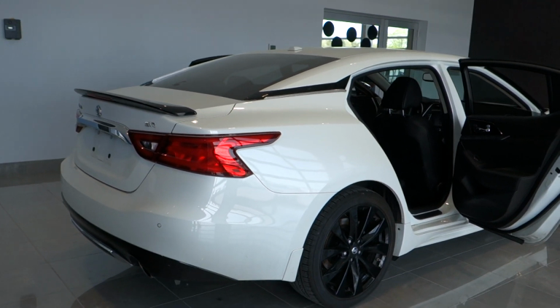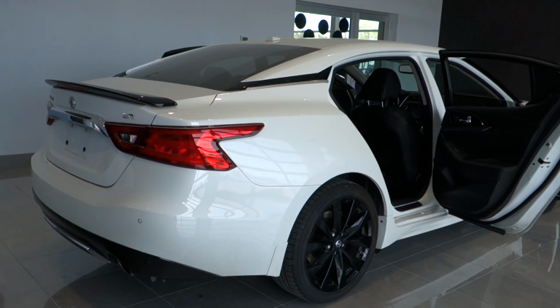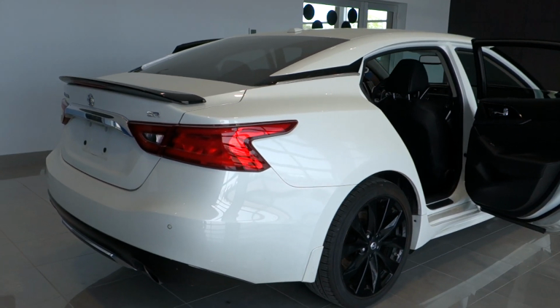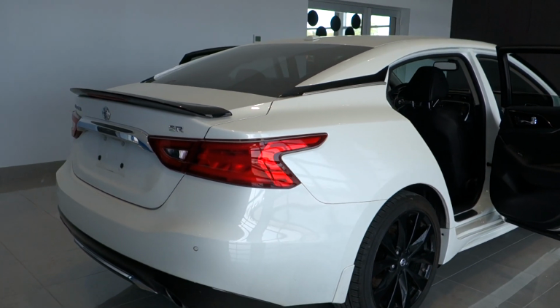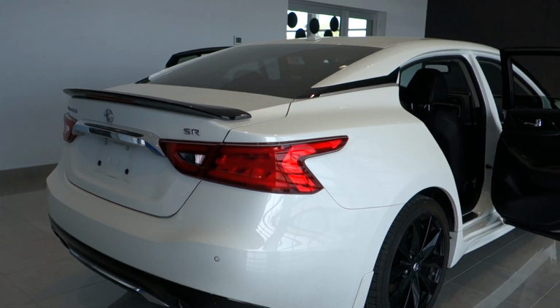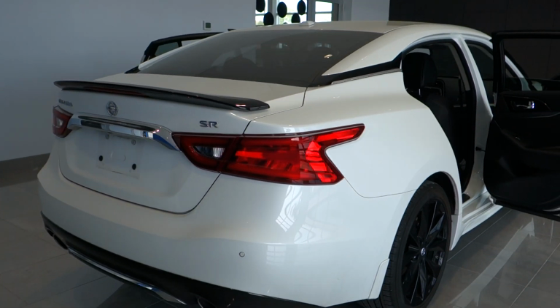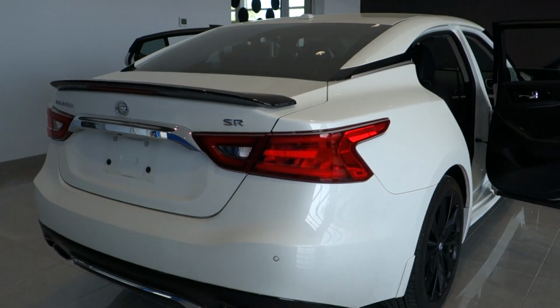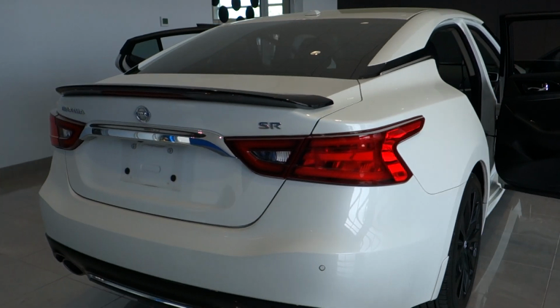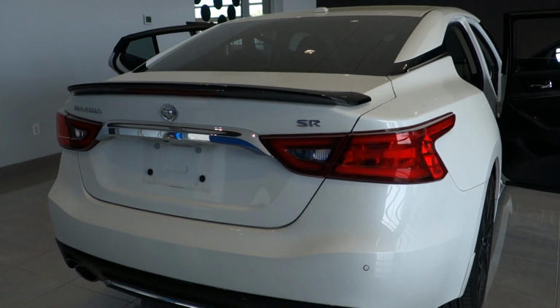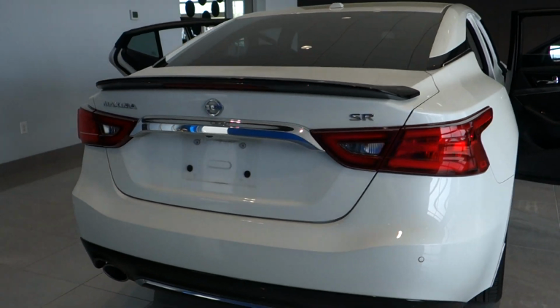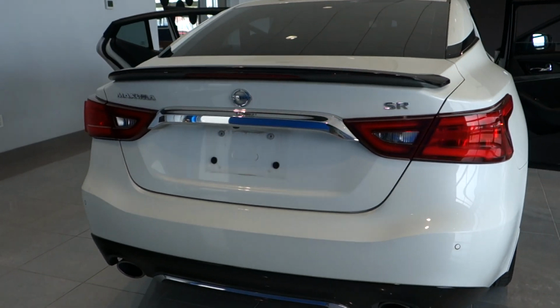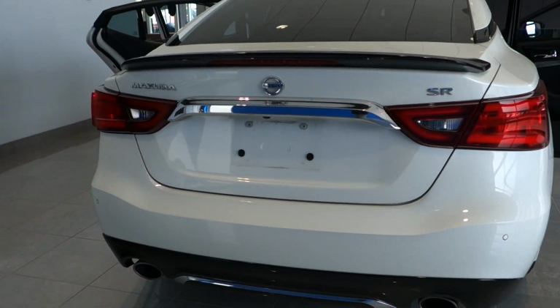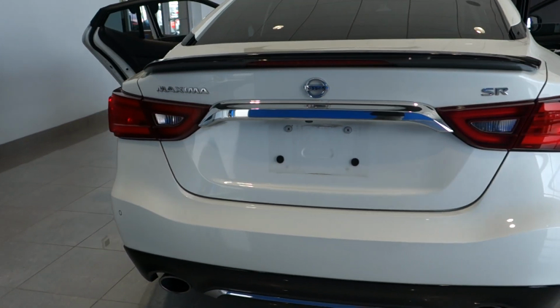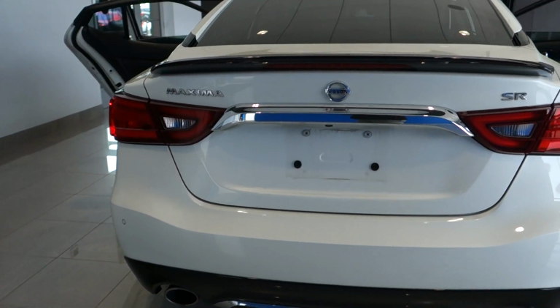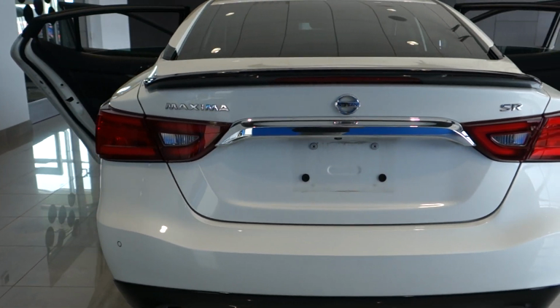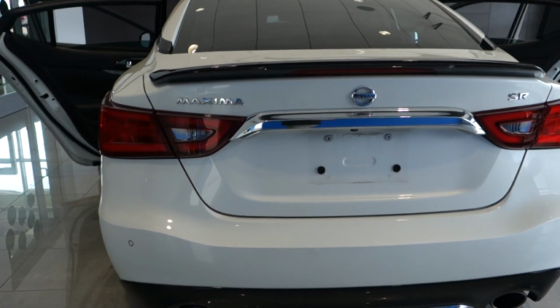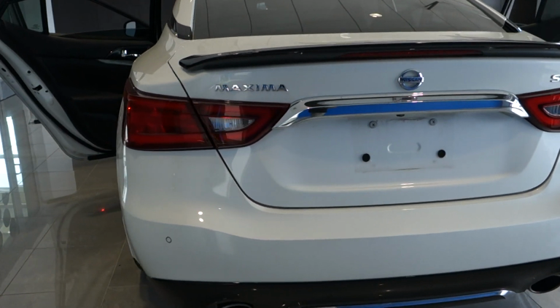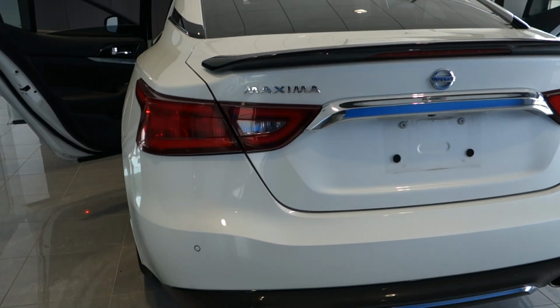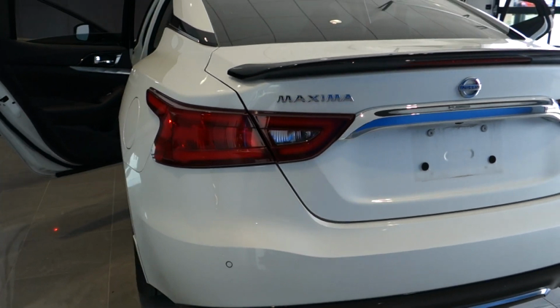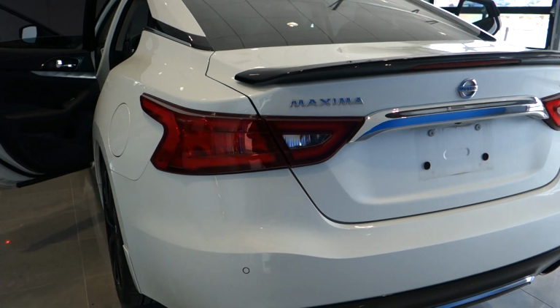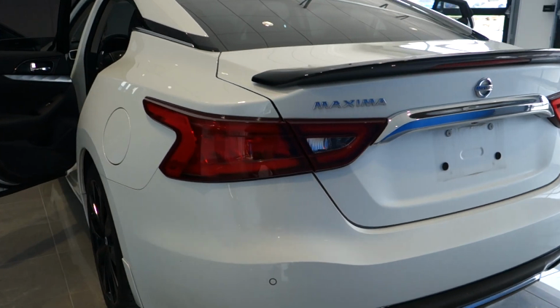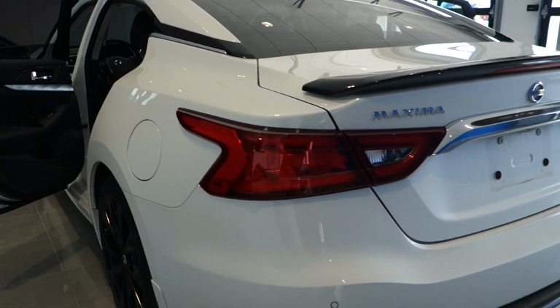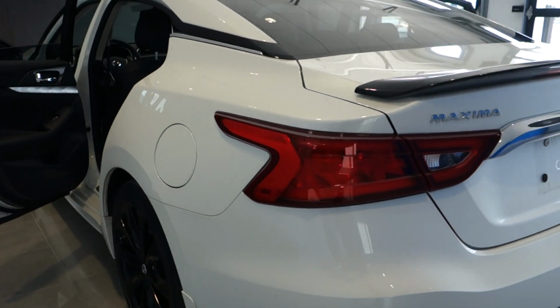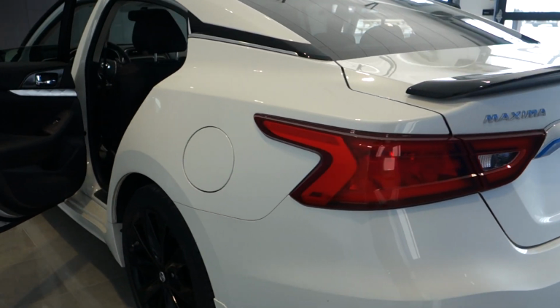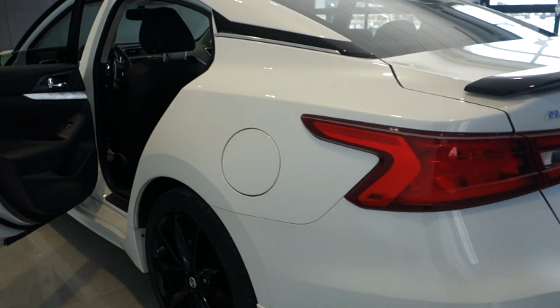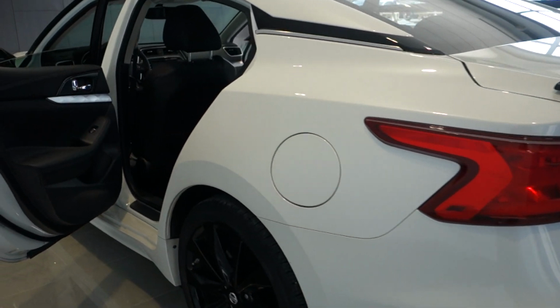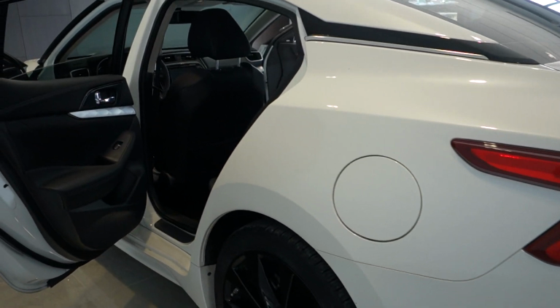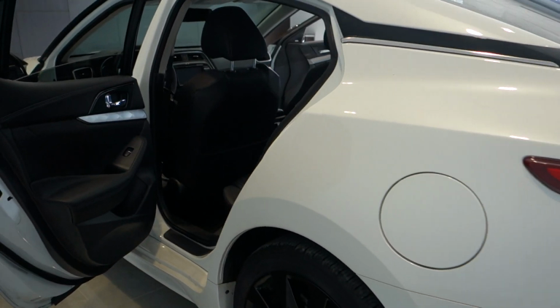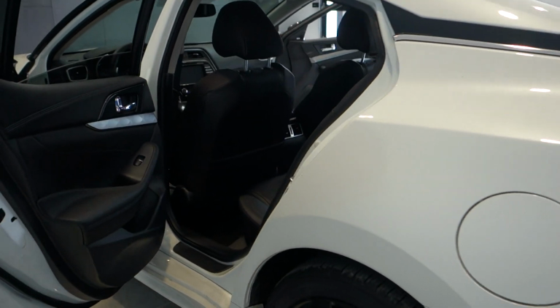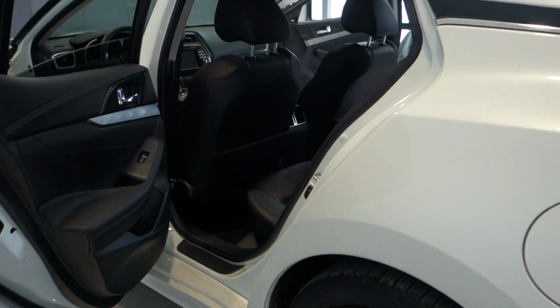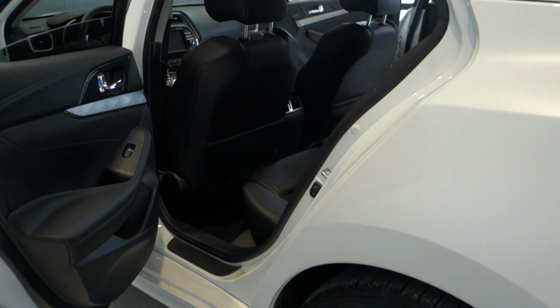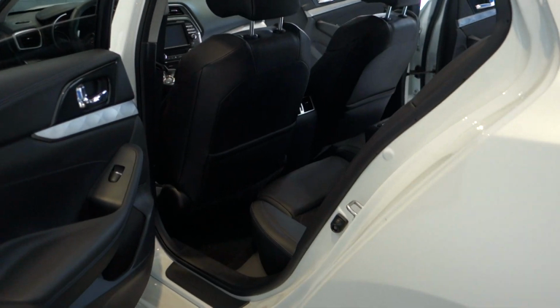Folks, remember these vehicles are called the four-door sports sedan because they do offer a very nice level of performance from the 3.5 V6 engine. And of course, we are talking zero to 60 sub seven seconds, so you can have a lot of fun driving this one.